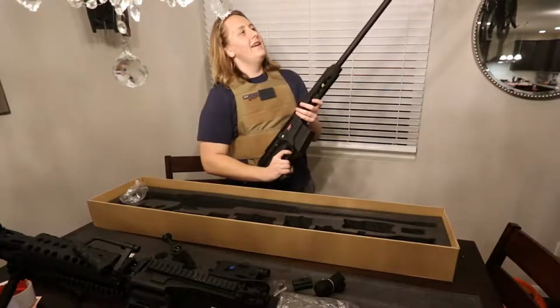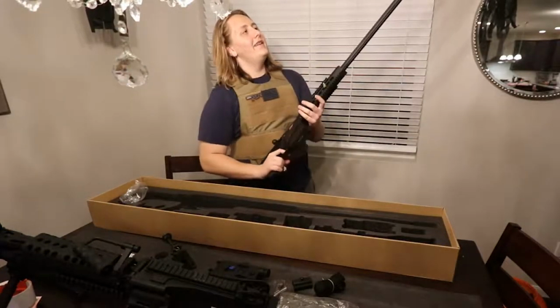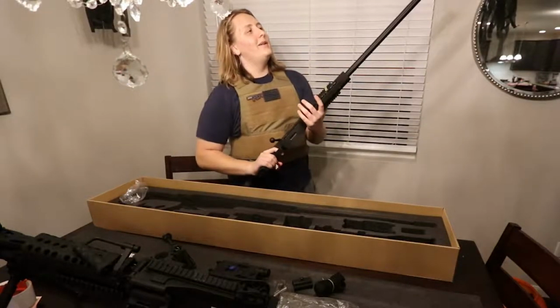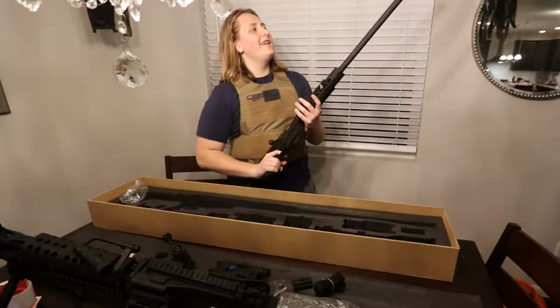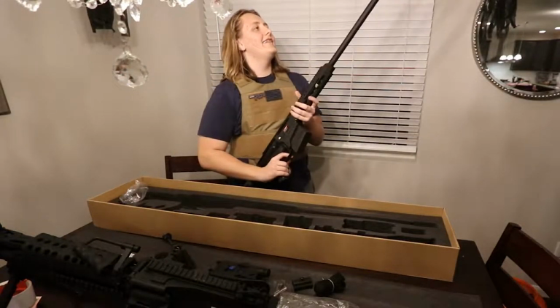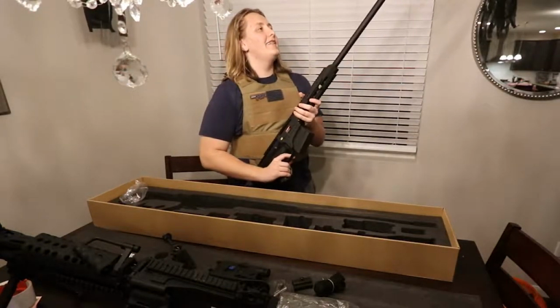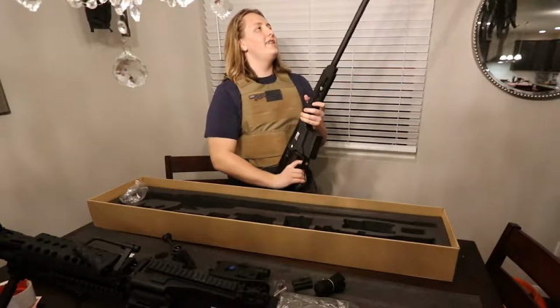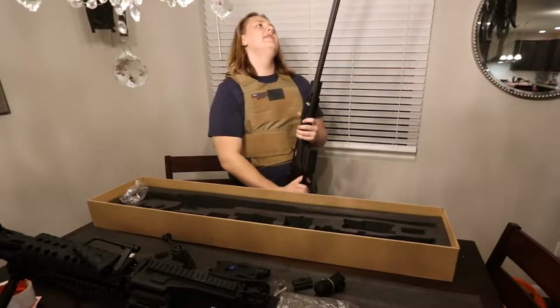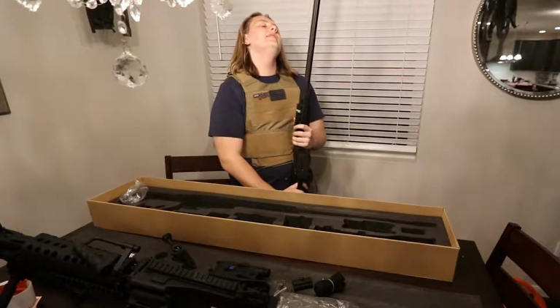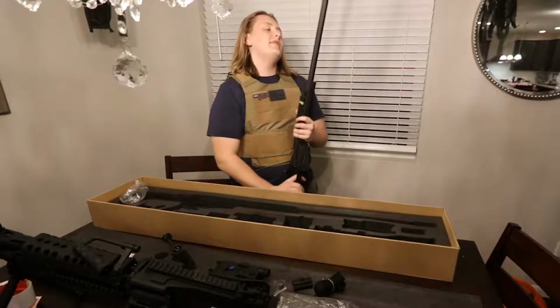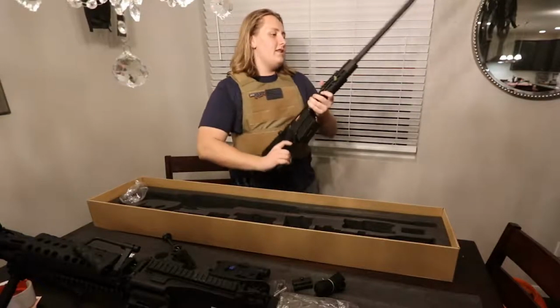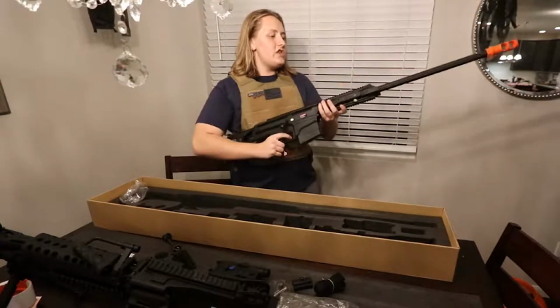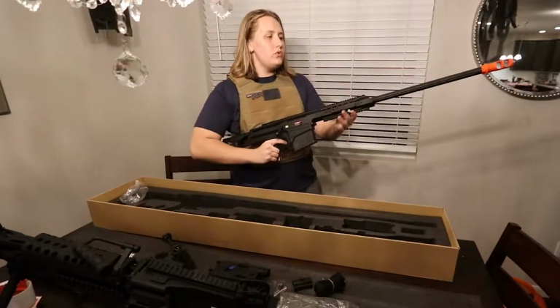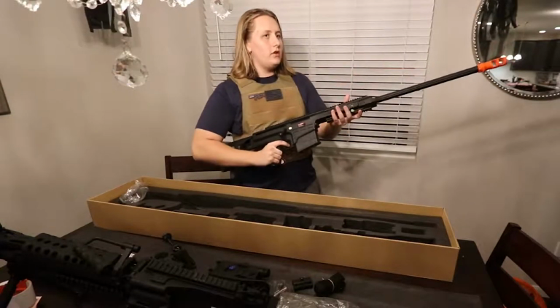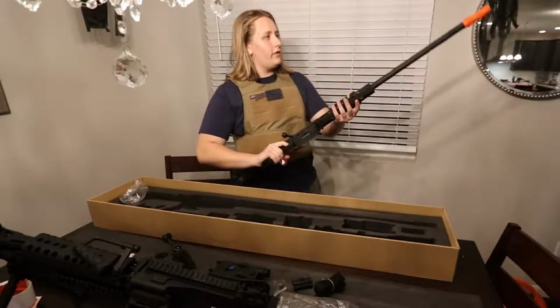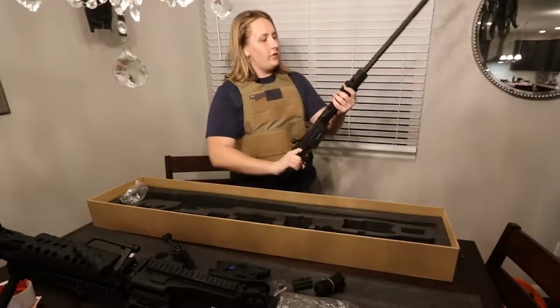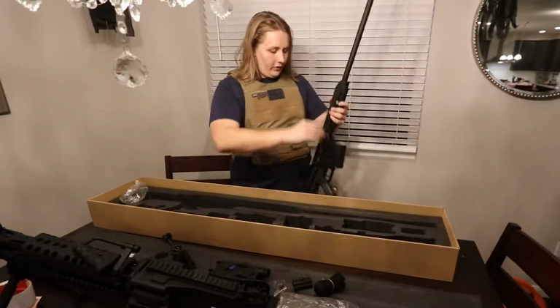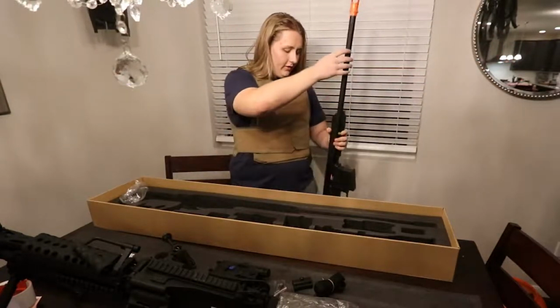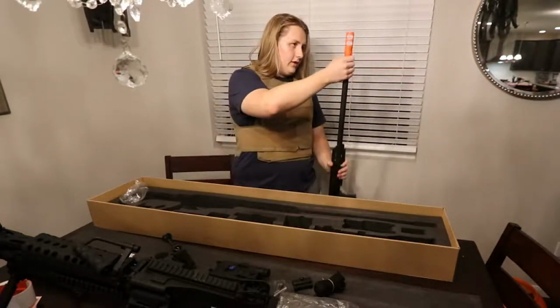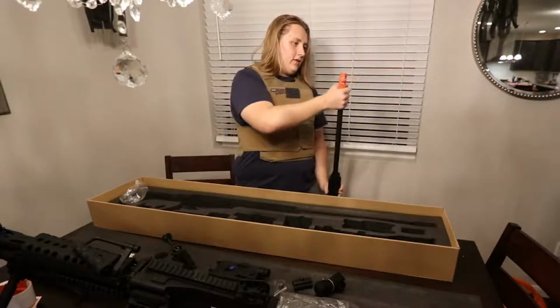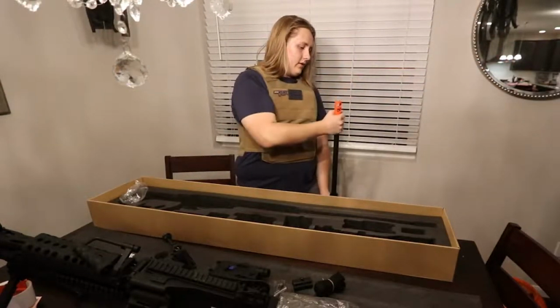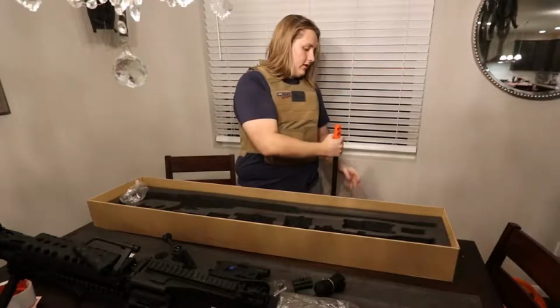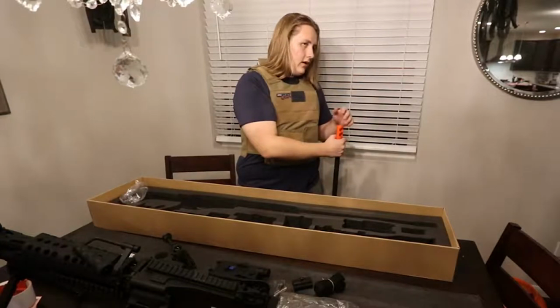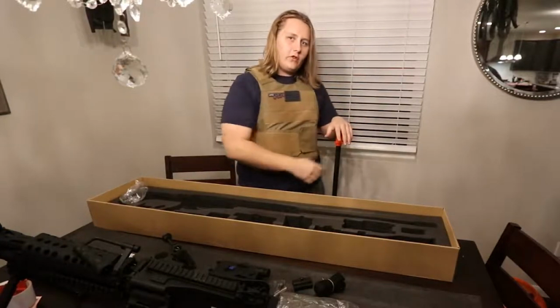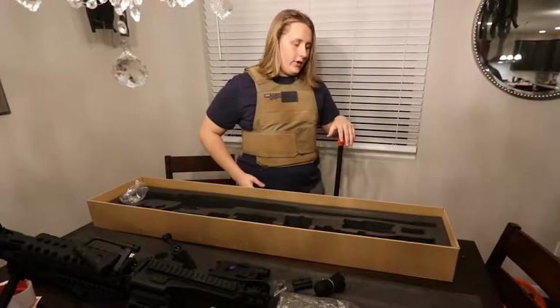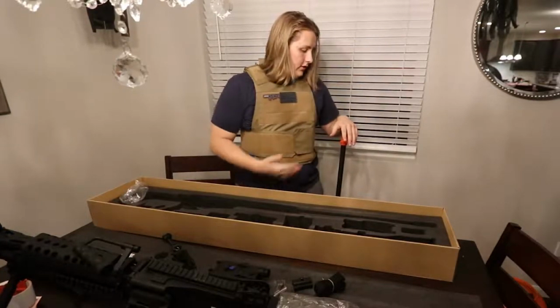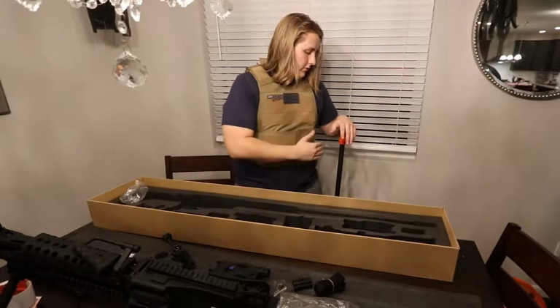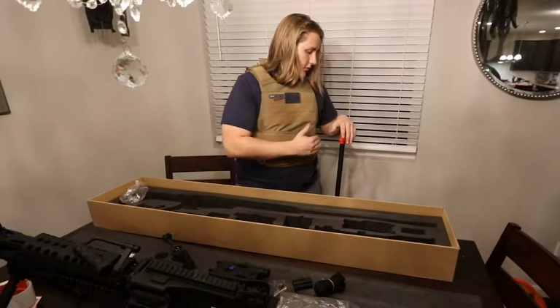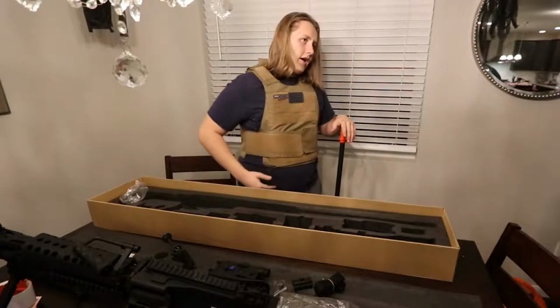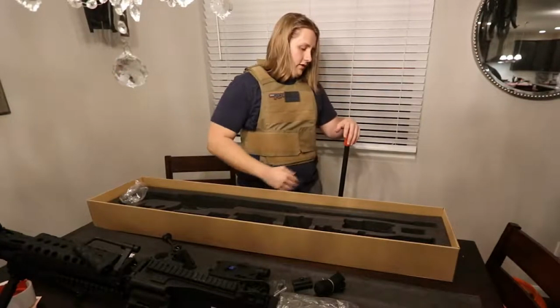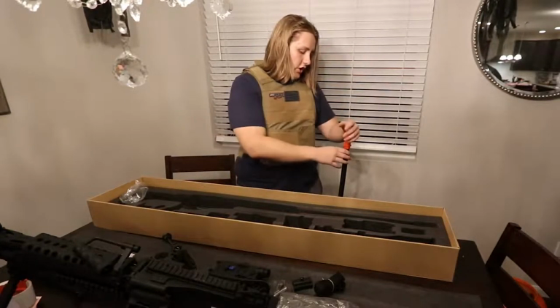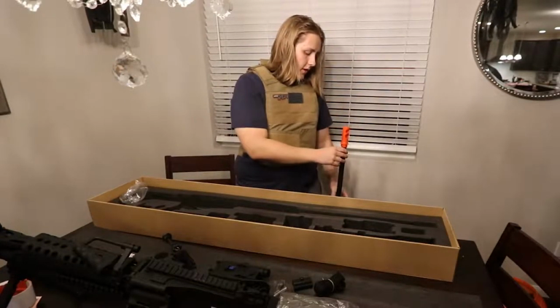Oh my gosh, this thing's huge. Let's put this into perspective: I'm six foot and this thing comes up right to my chest.